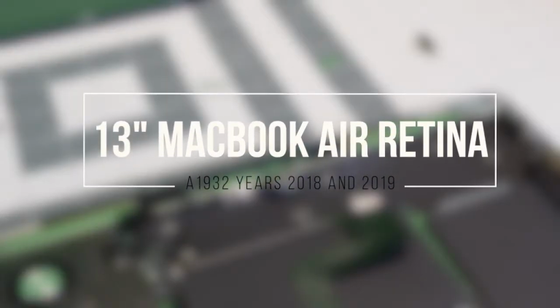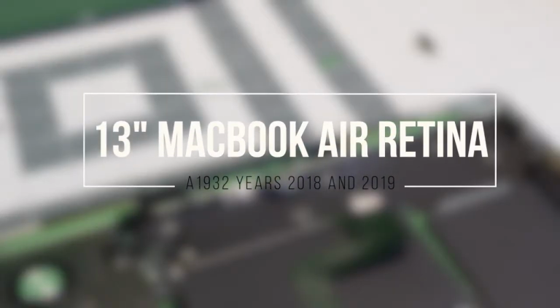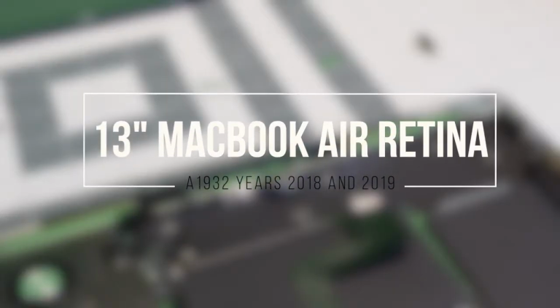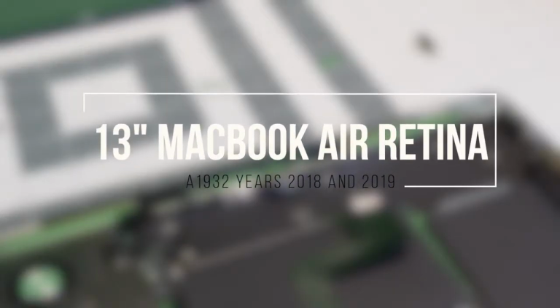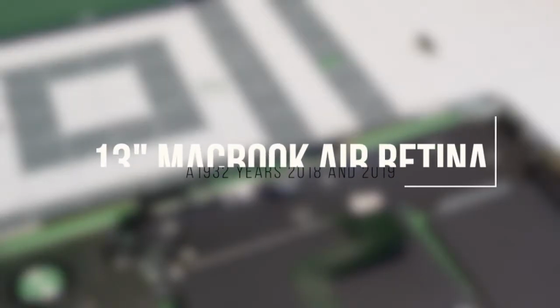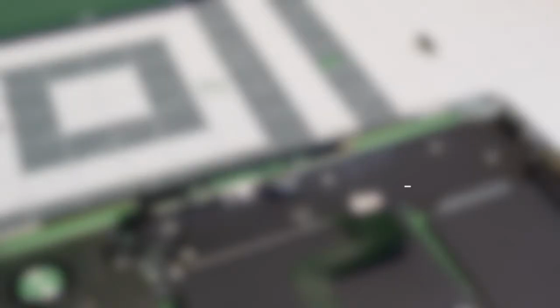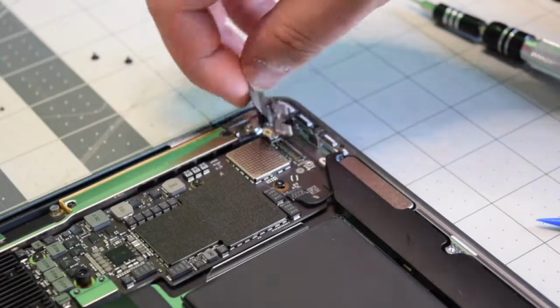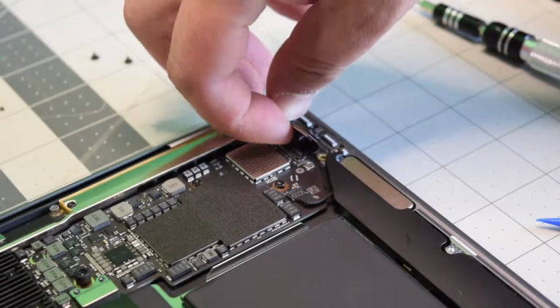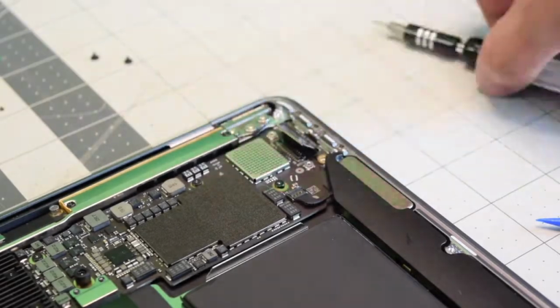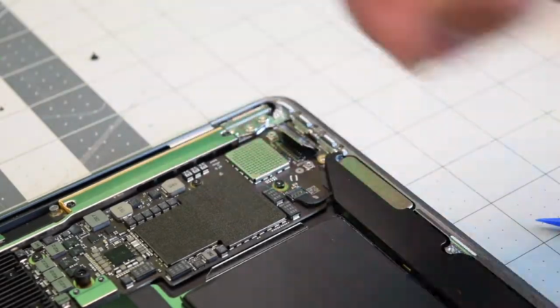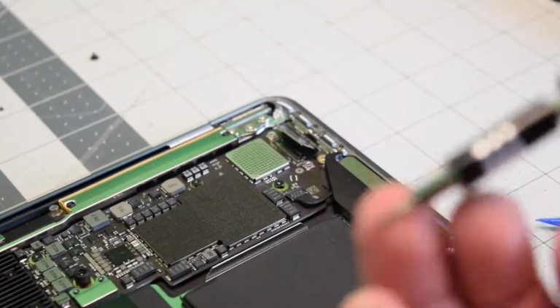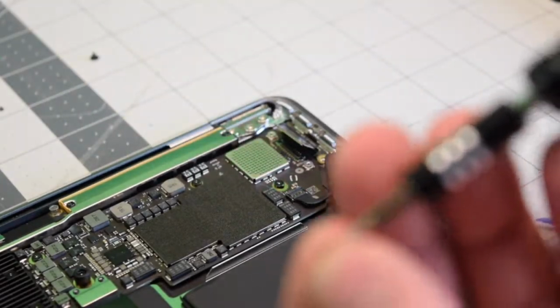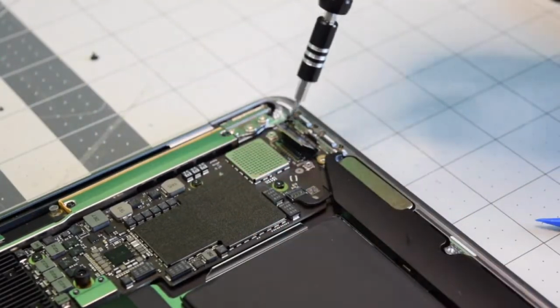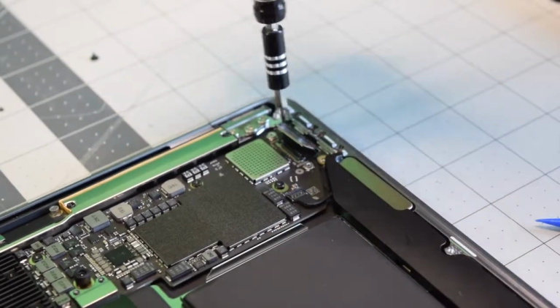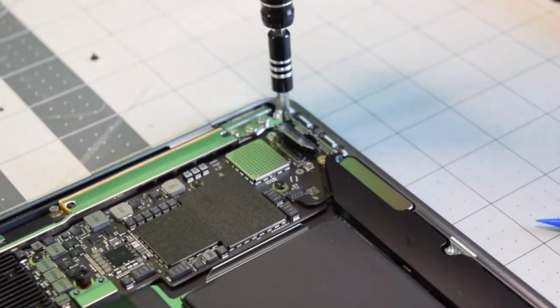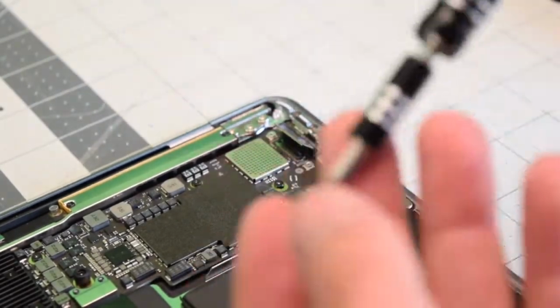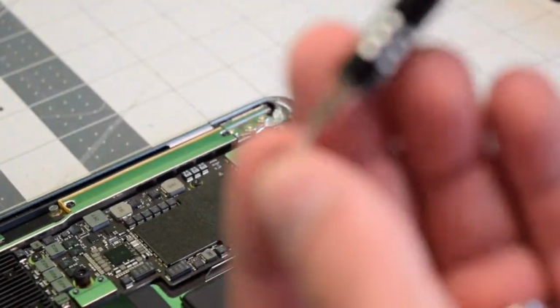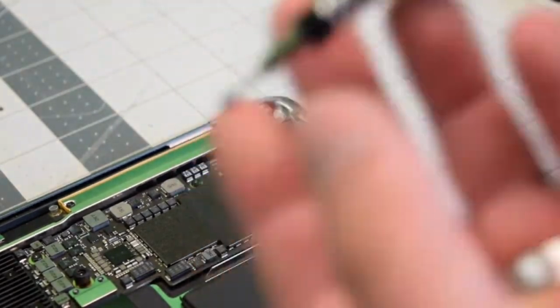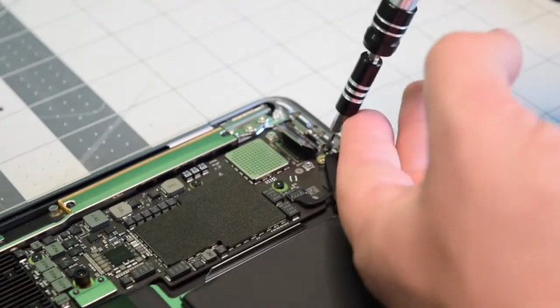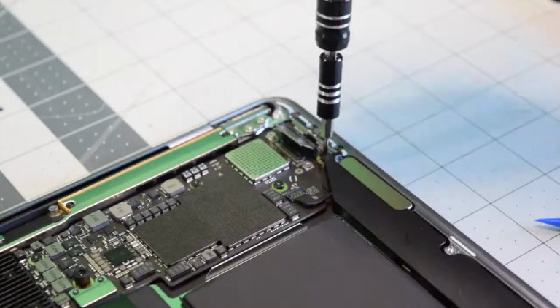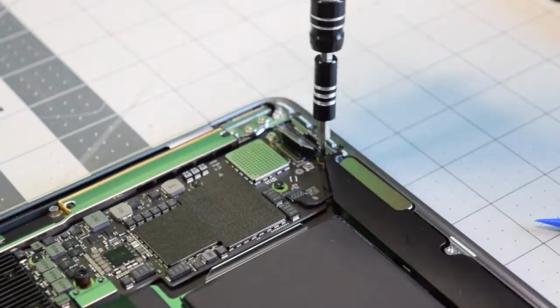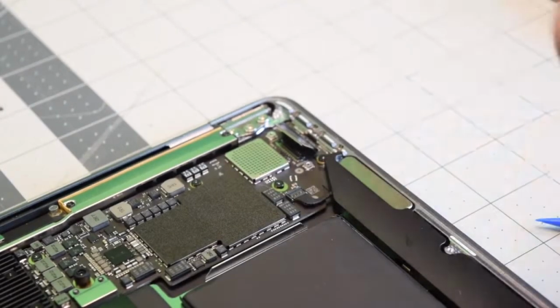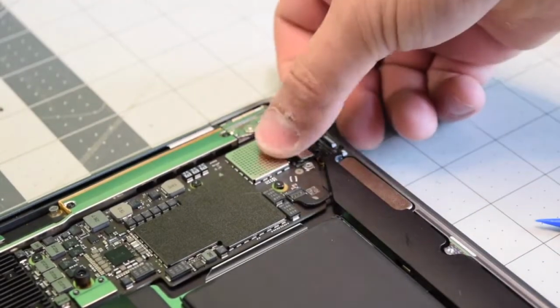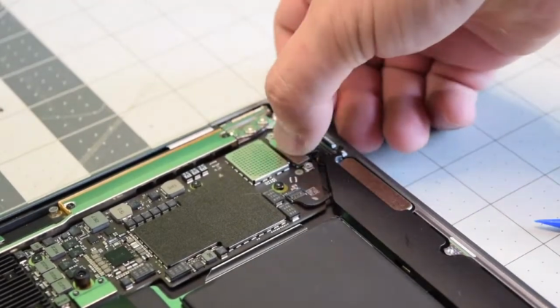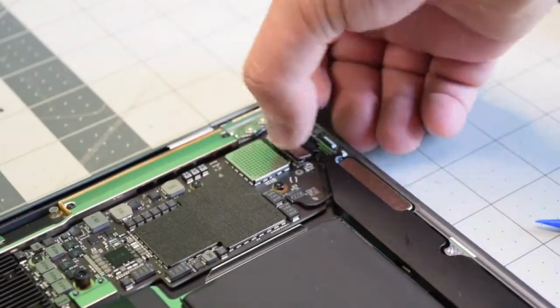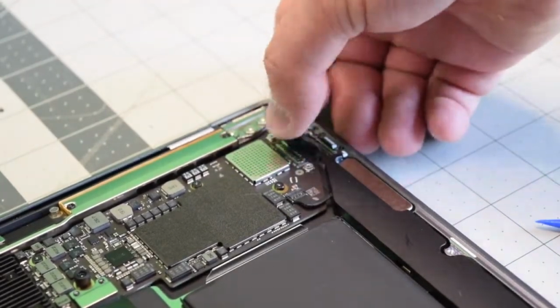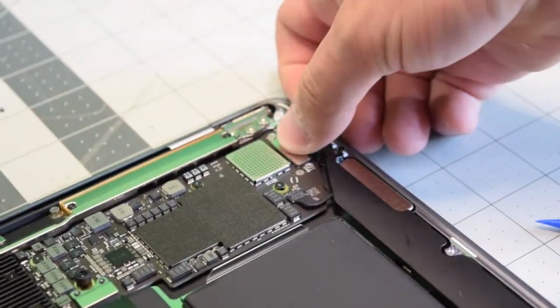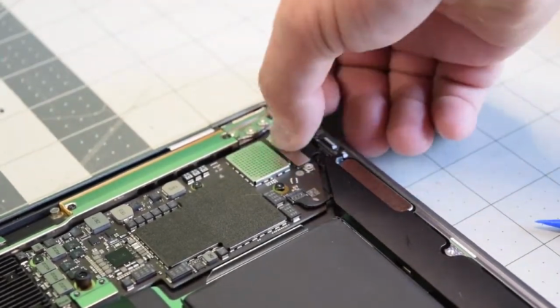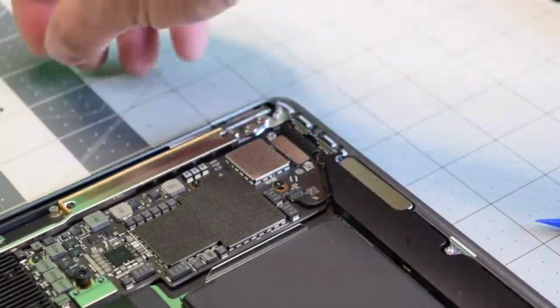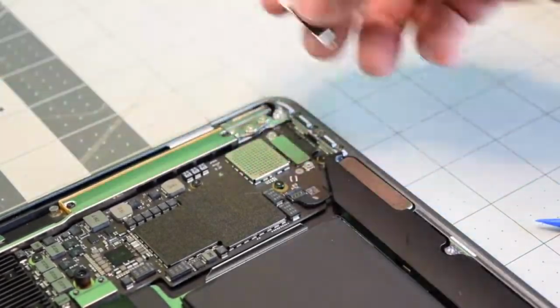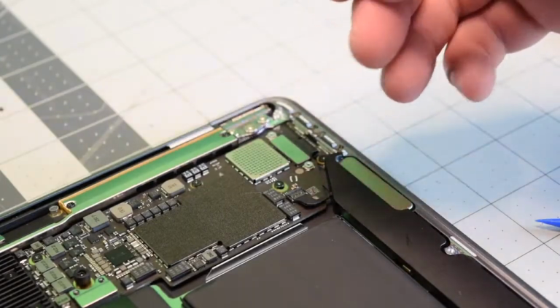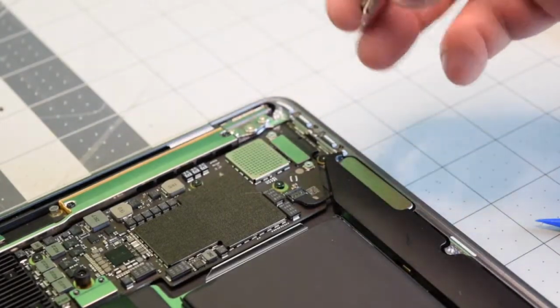Reassembly. Place back the Thunderbolt ports and secure them with the two T5 screws first. Clip it into the logic board, then place back the bracket.